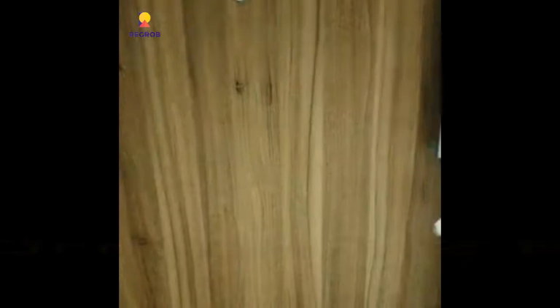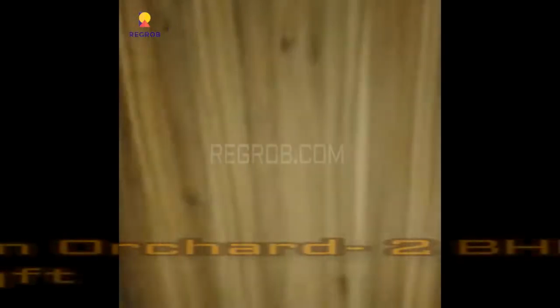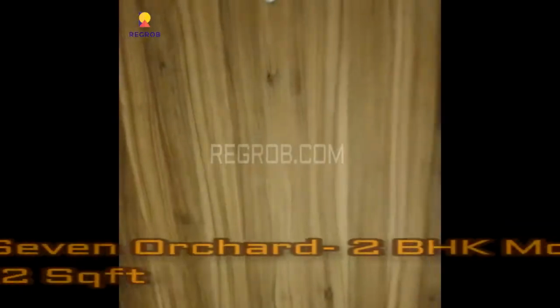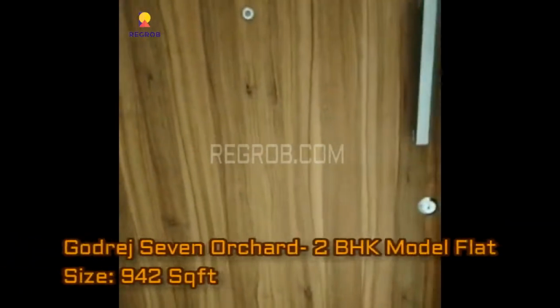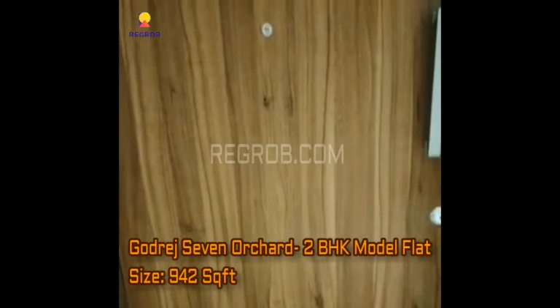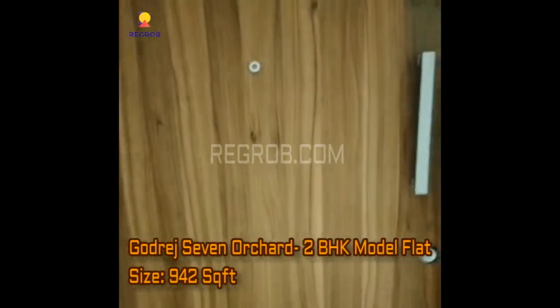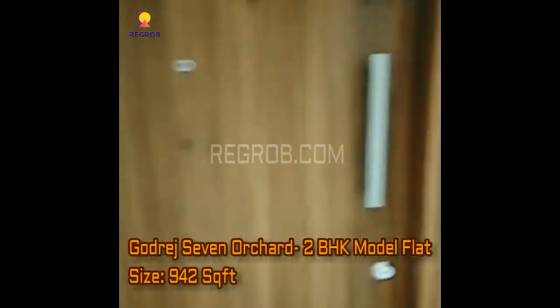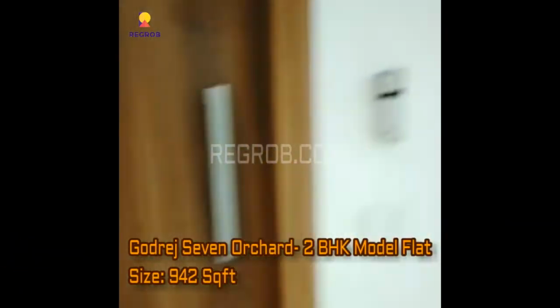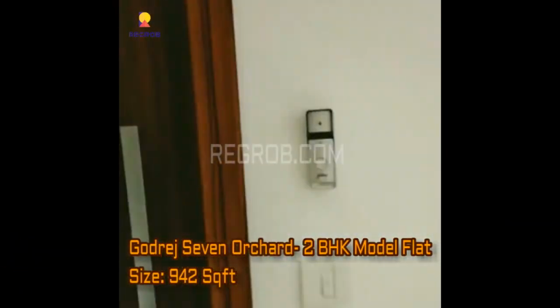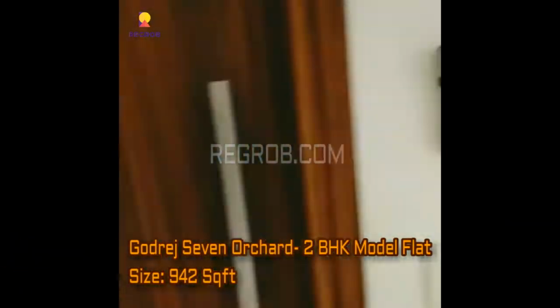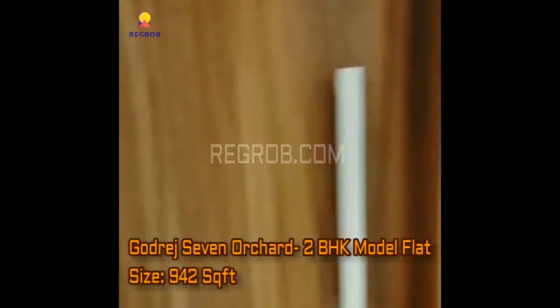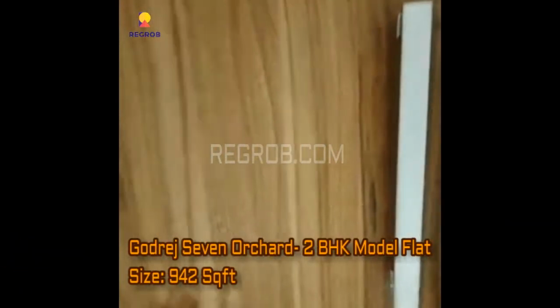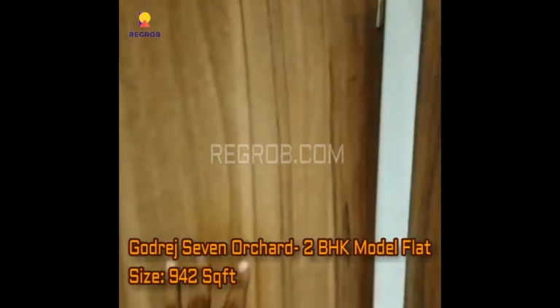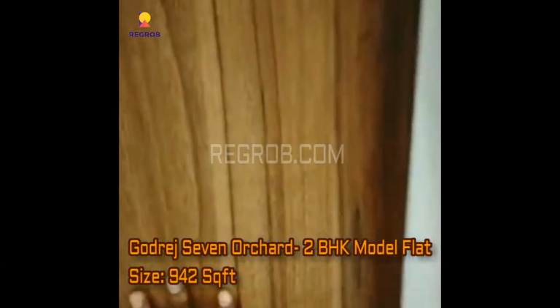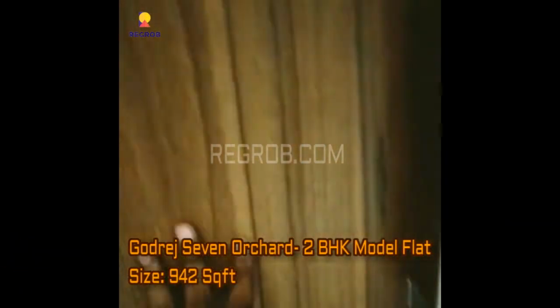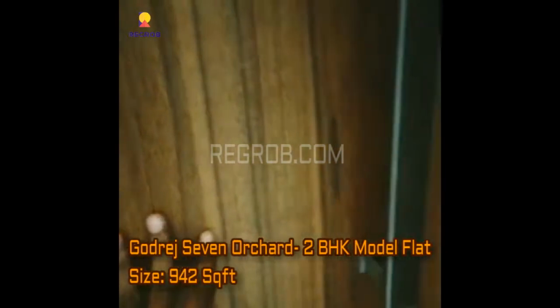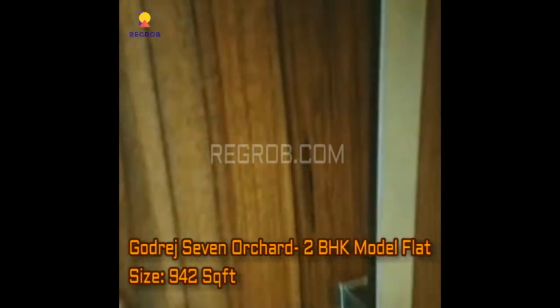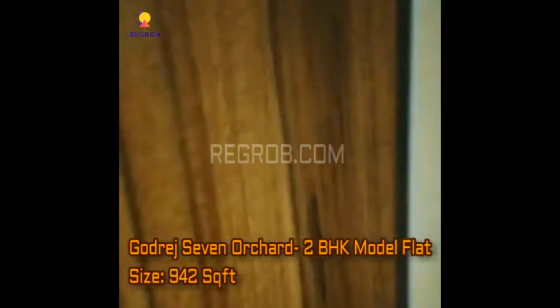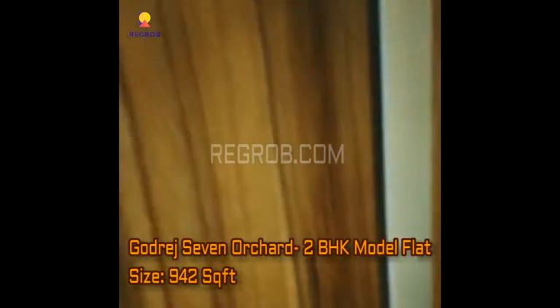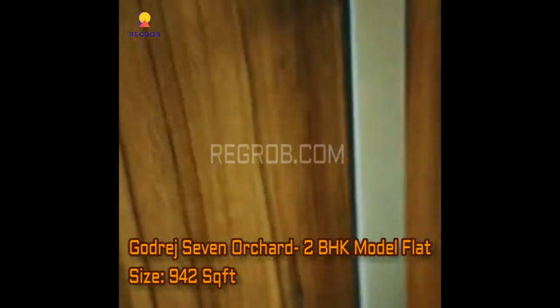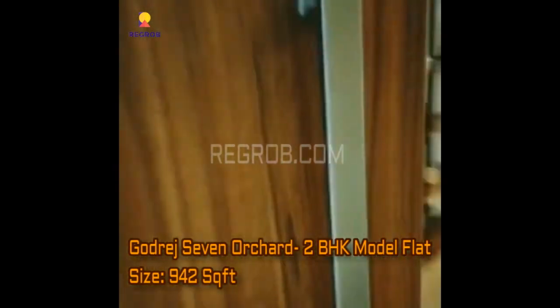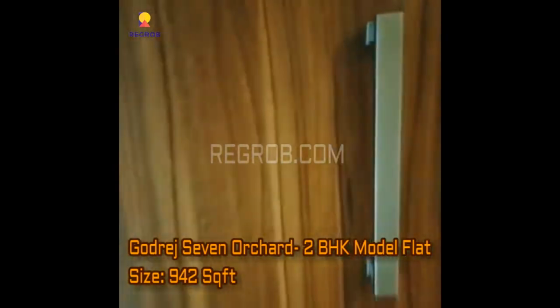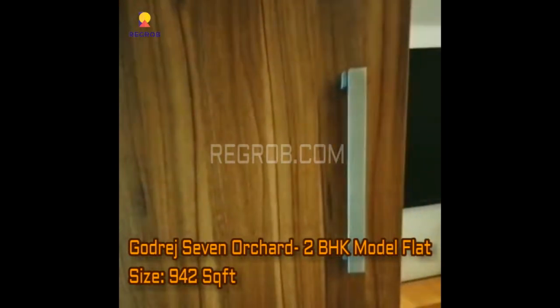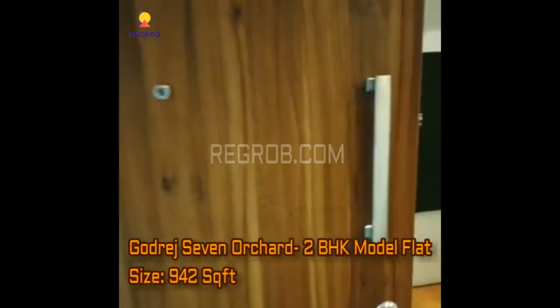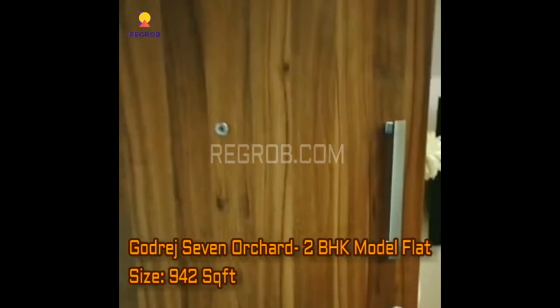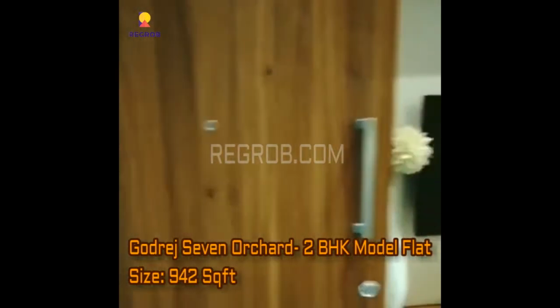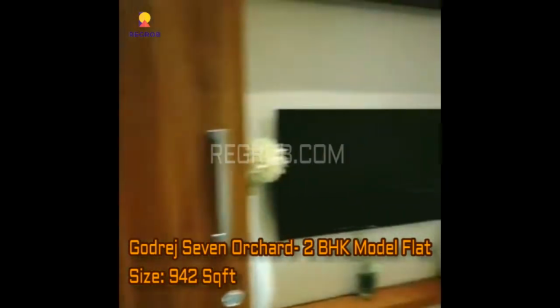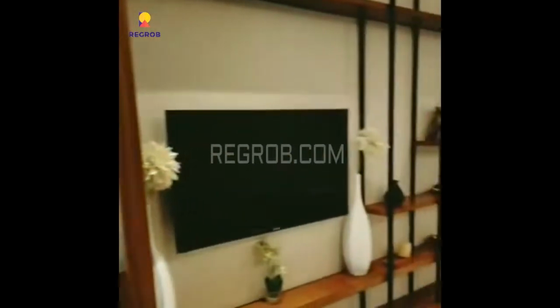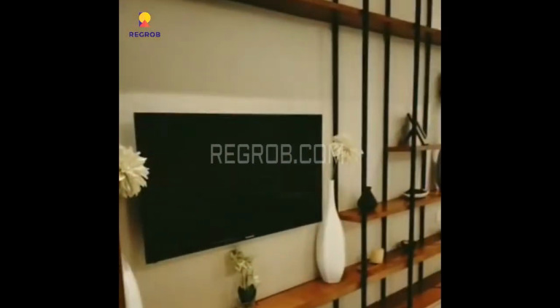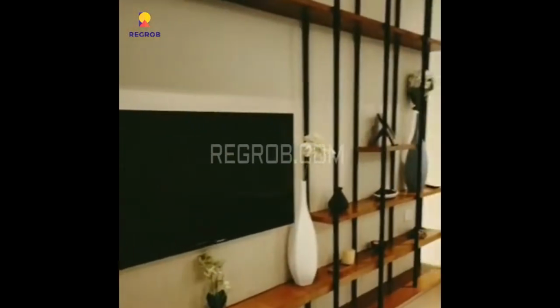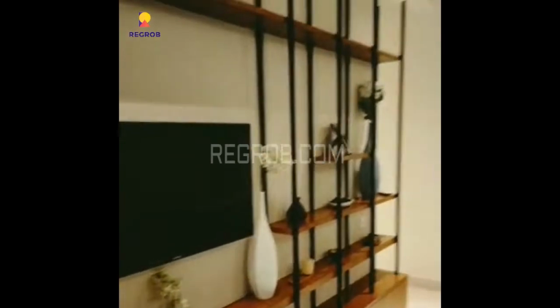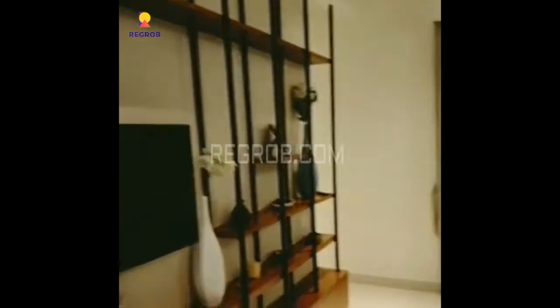Hi everyone, in this video we are at Godrej 7 Orchard residential project, where we are showing you a 2BHK model flat which is of 942 square feet area.